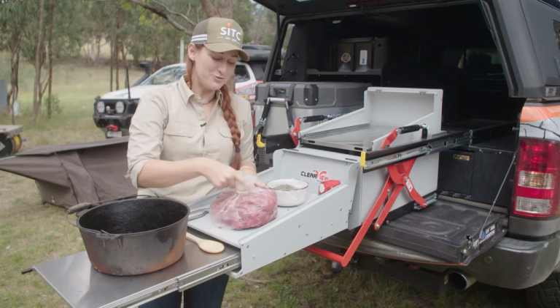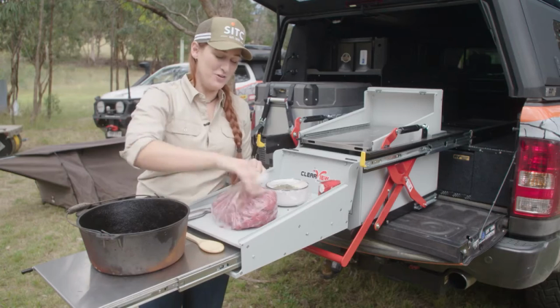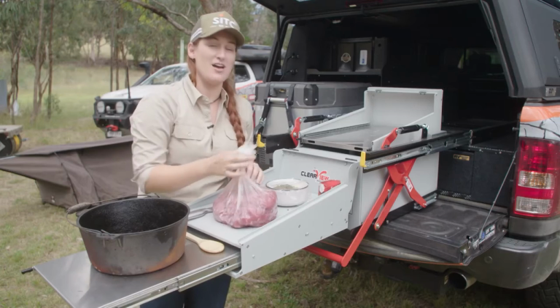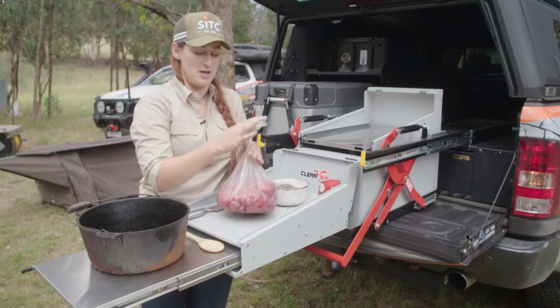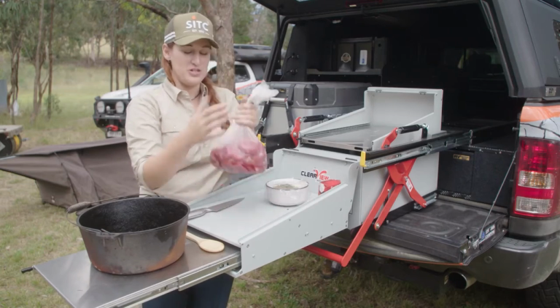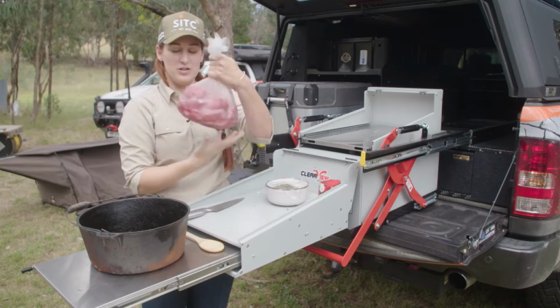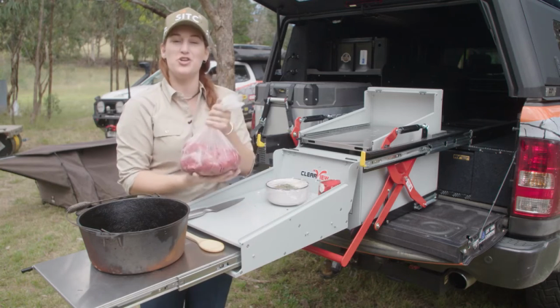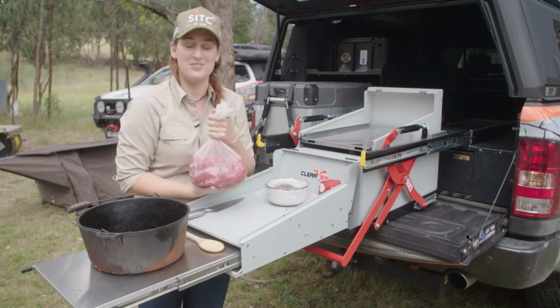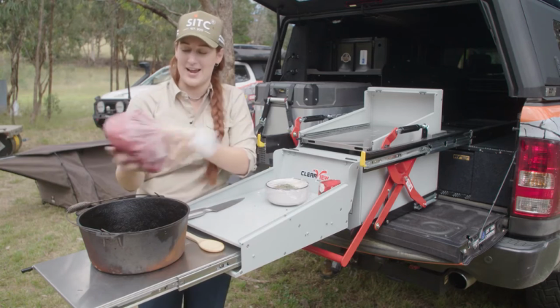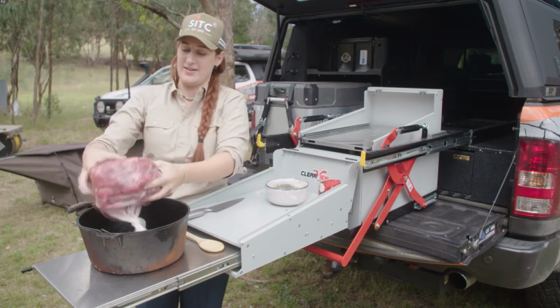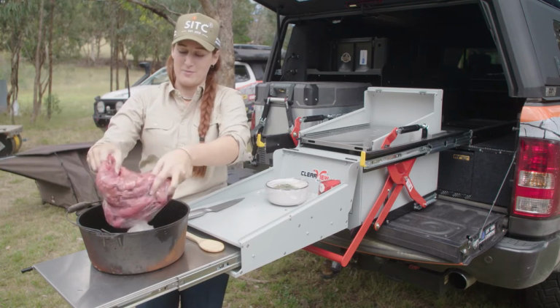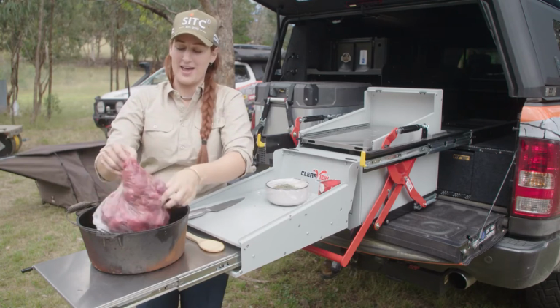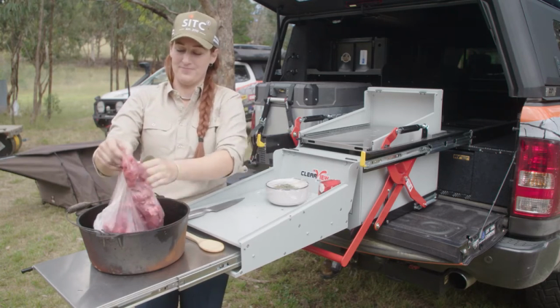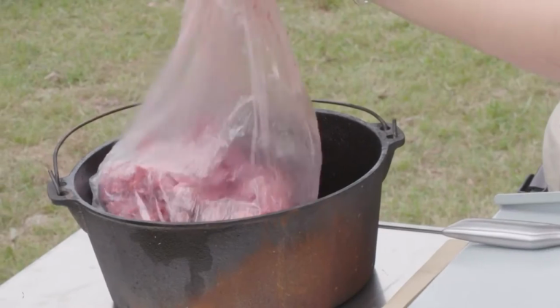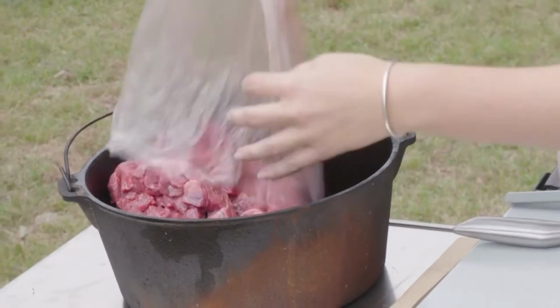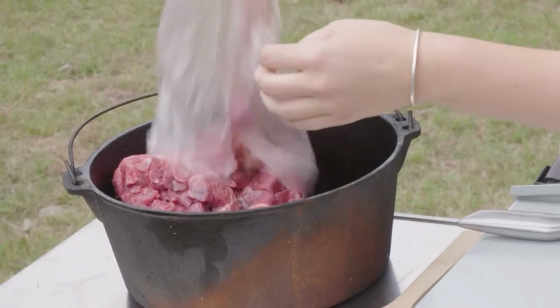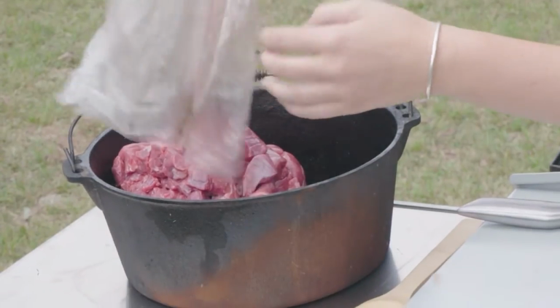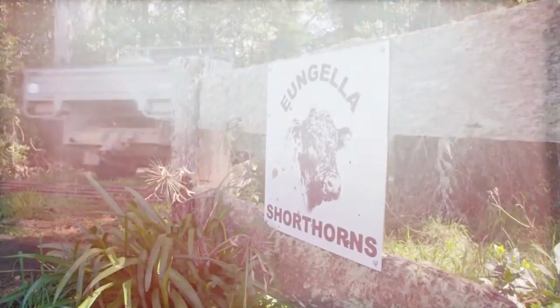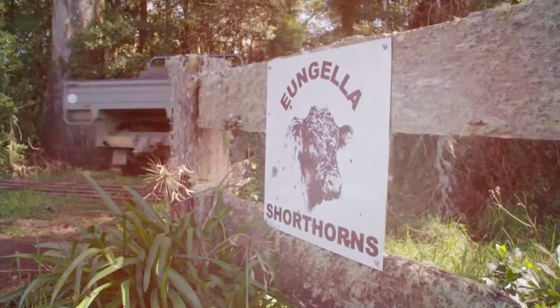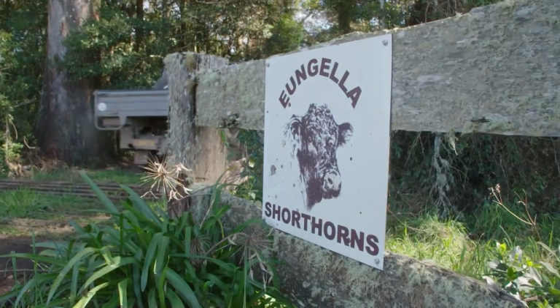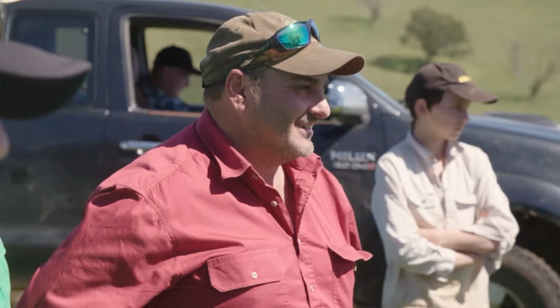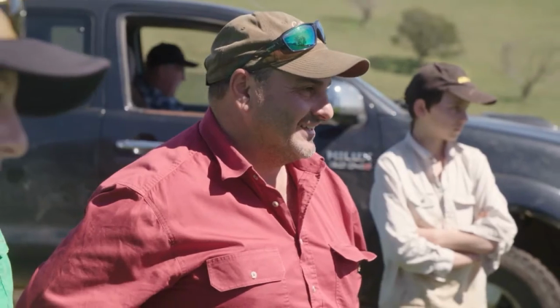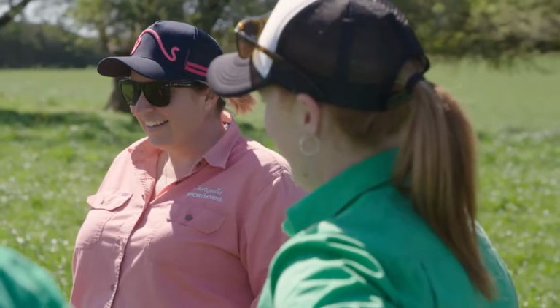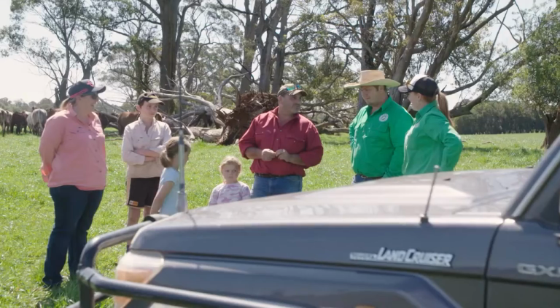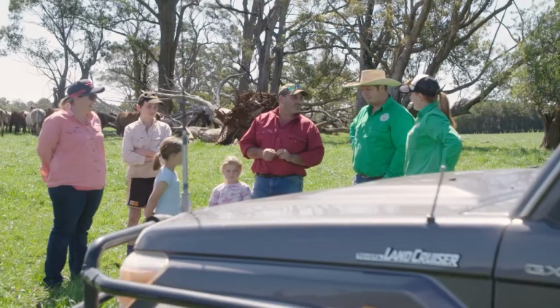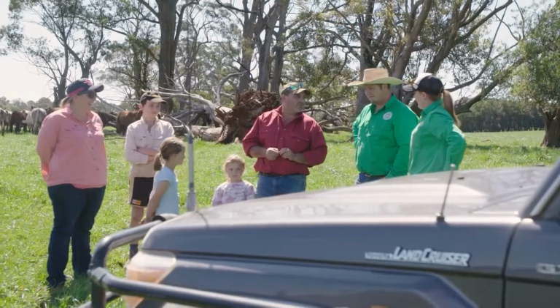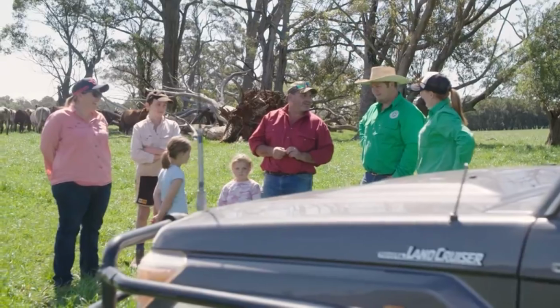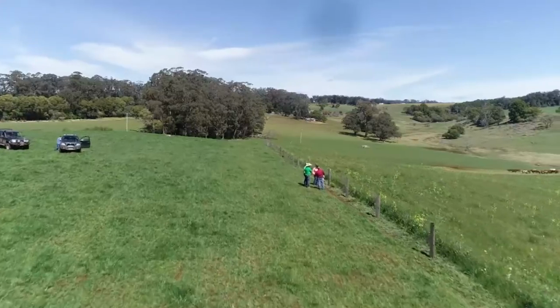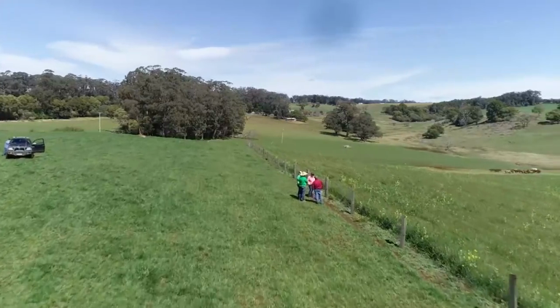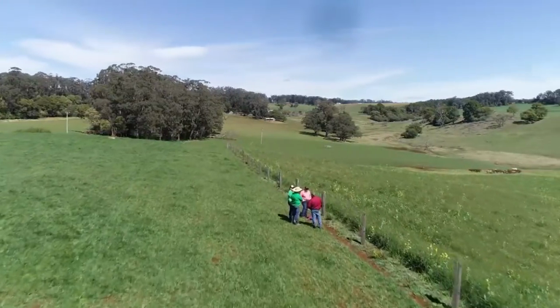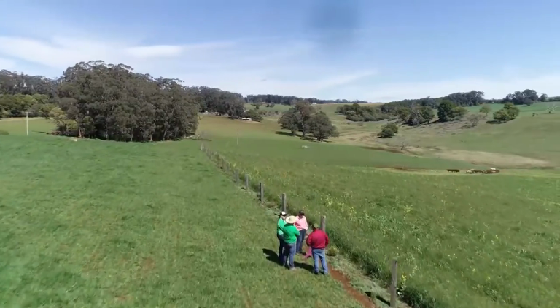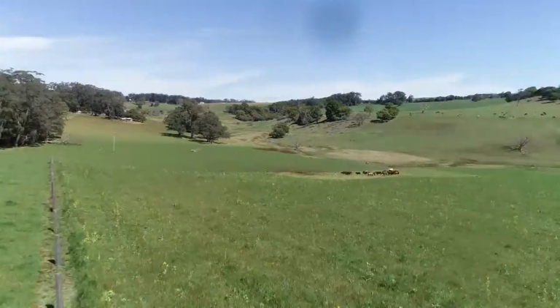First of all we're going to start off with some beautiful chopped up blank steak from Our Cow. This is from a little farm in Dorigo. Steve and Michelle have been Our Cow farmers for a fair while now. They have an unbelievable operation — it's all grass fed.